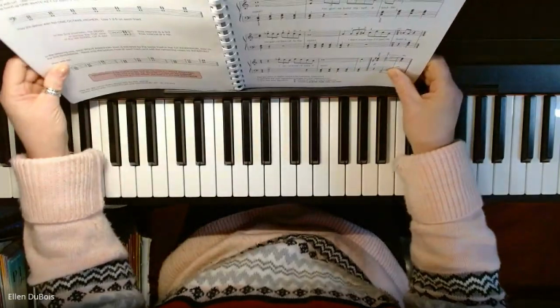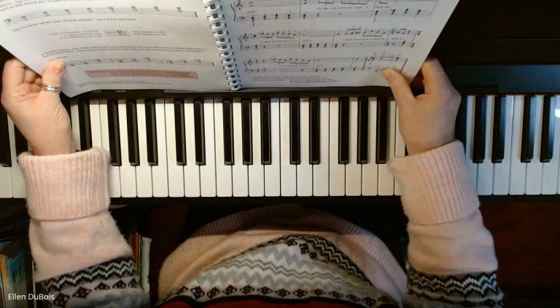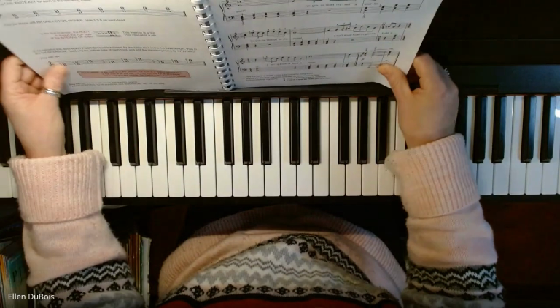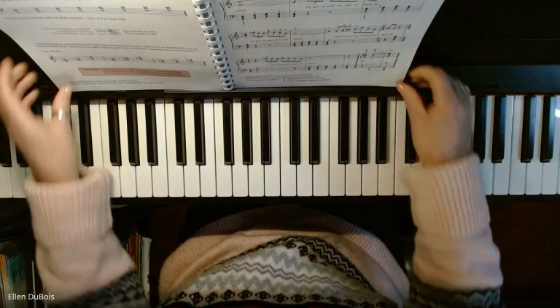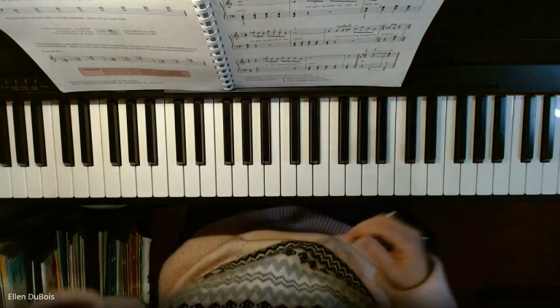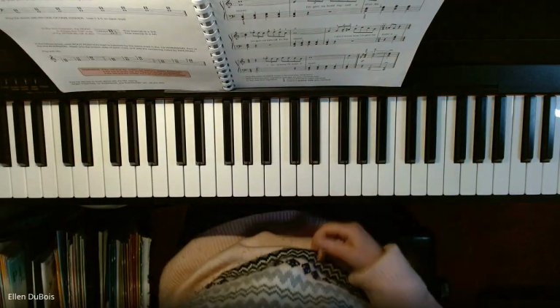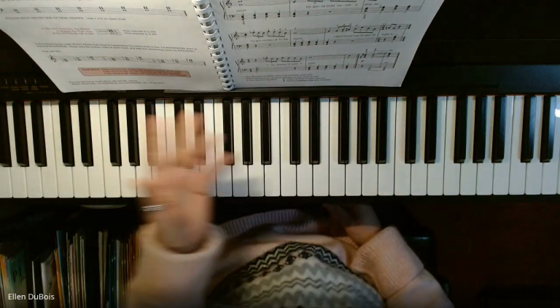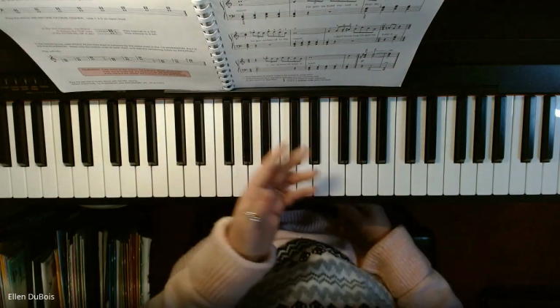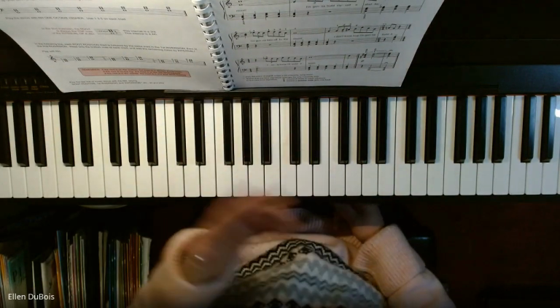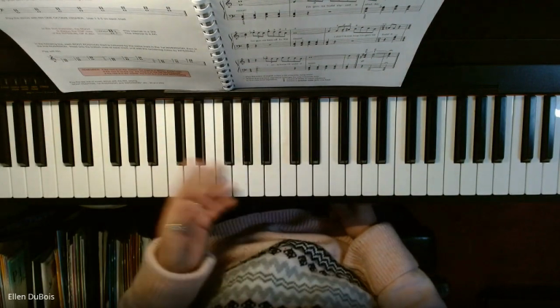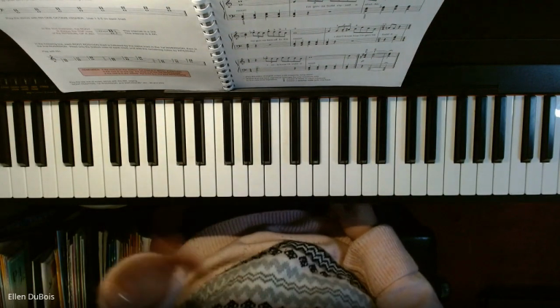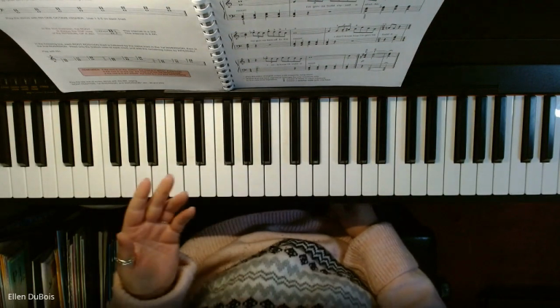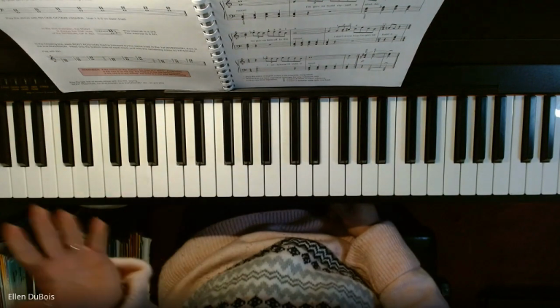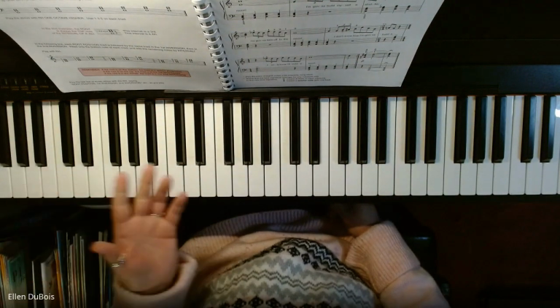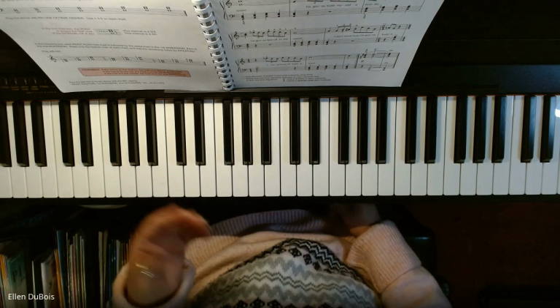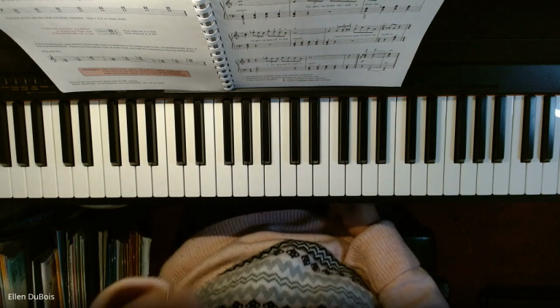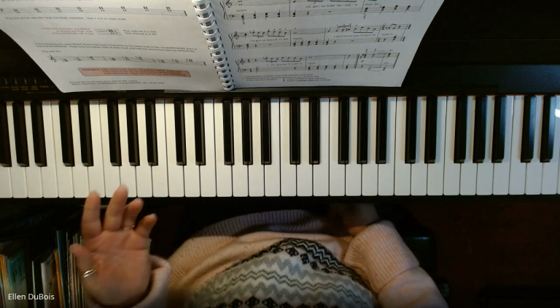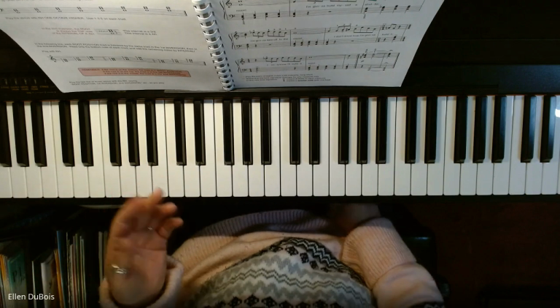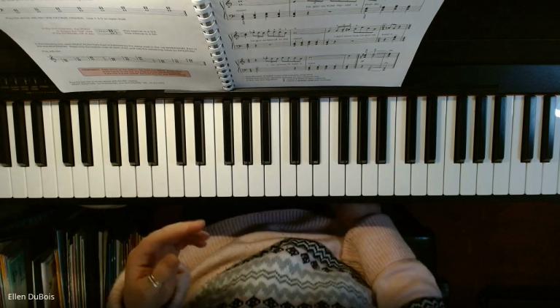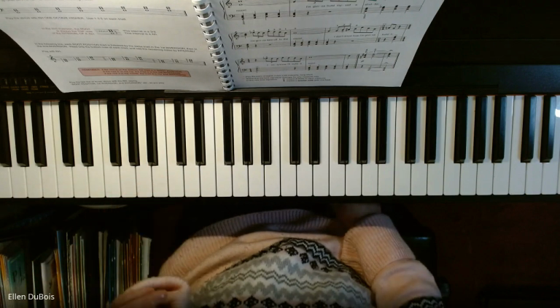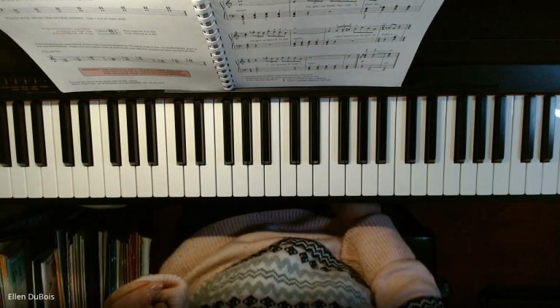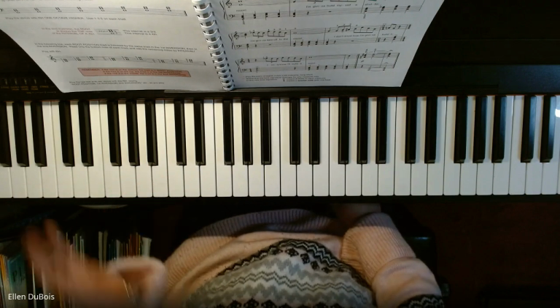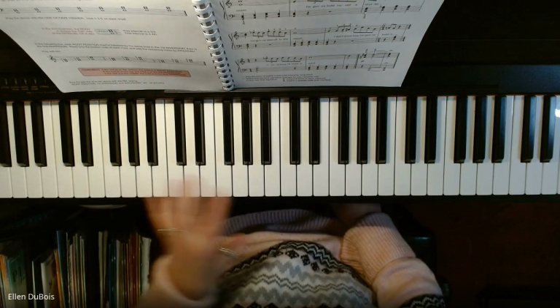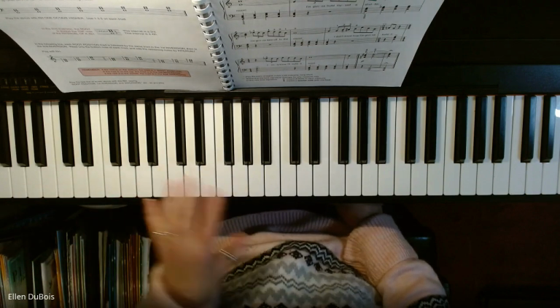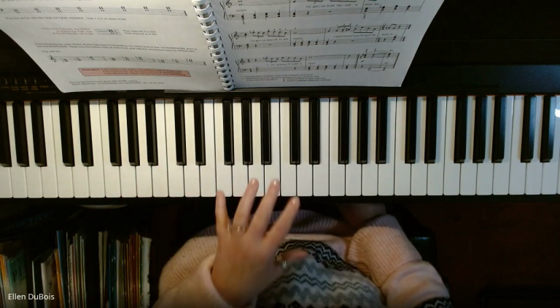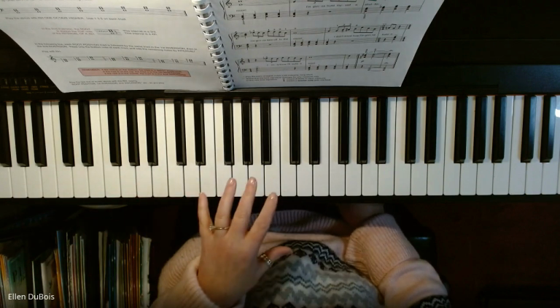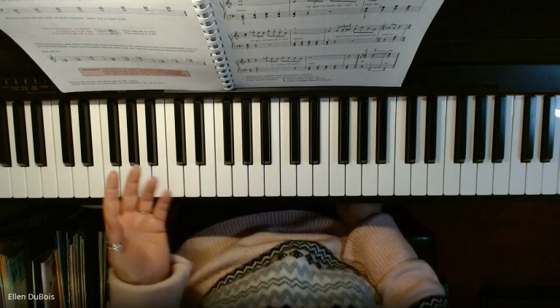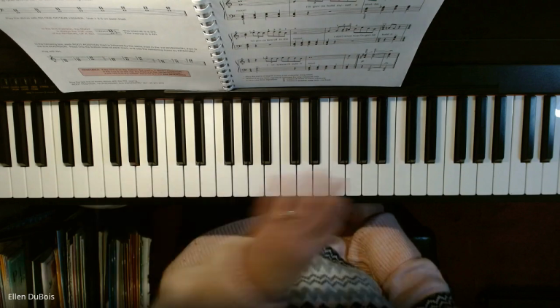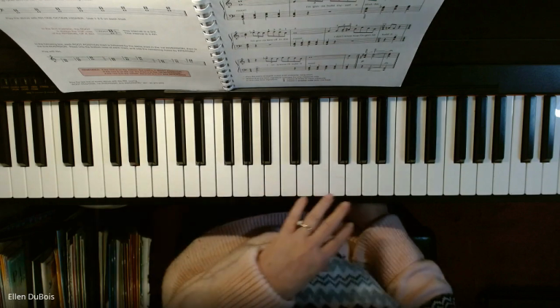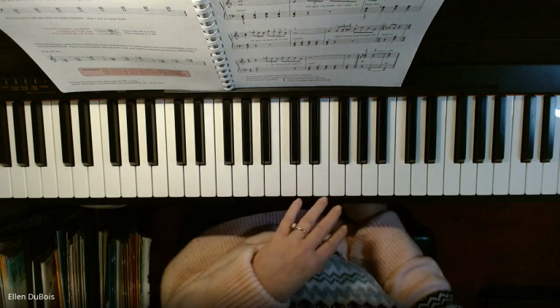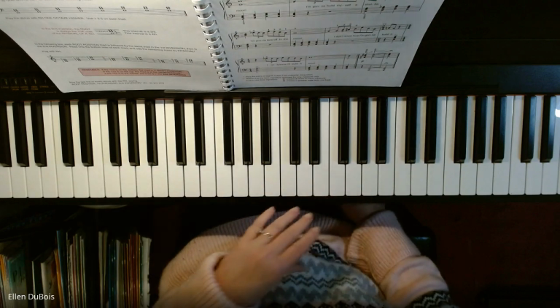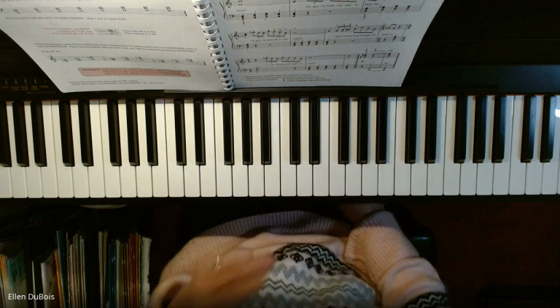So you want to play the left hand alone first, naming your chords. It's a good idea to do that, and every chord in the left hand is a second inversion triad.